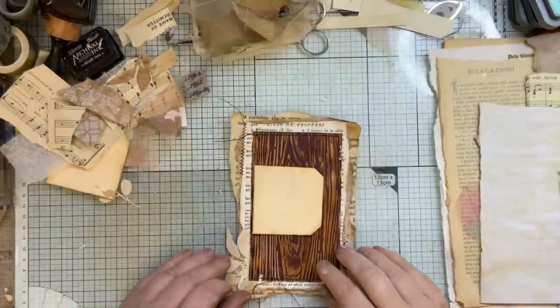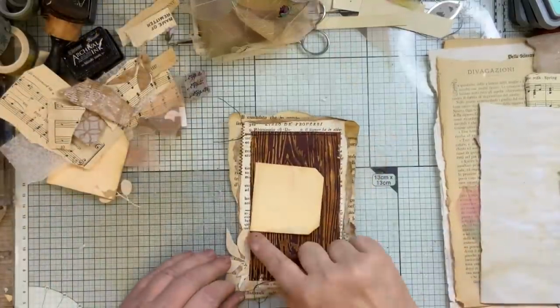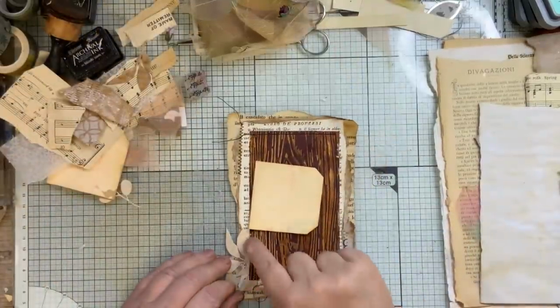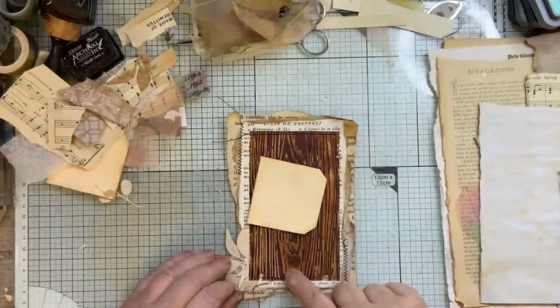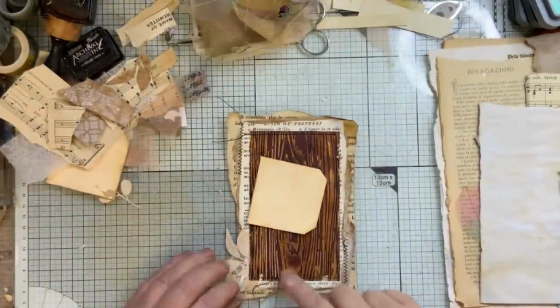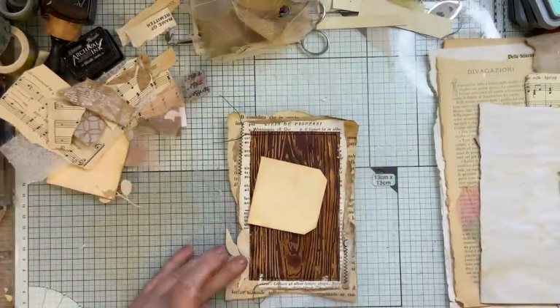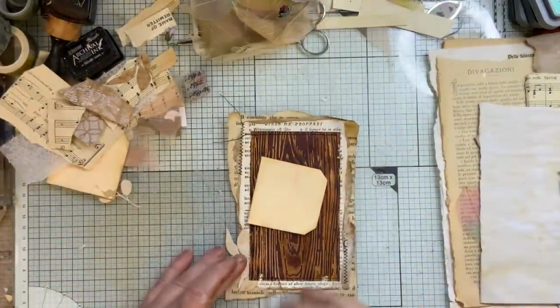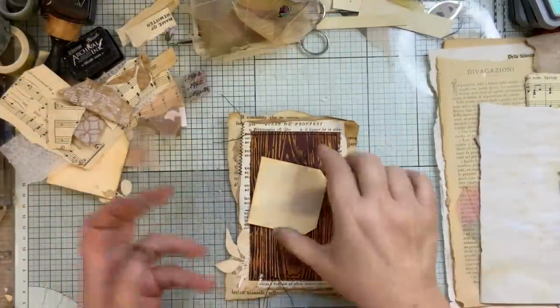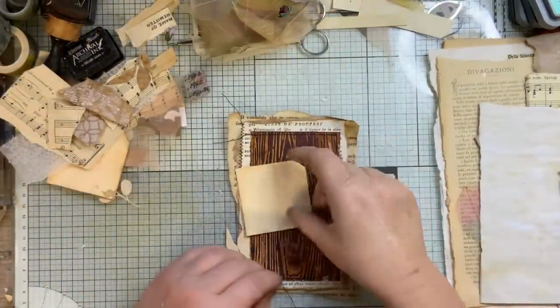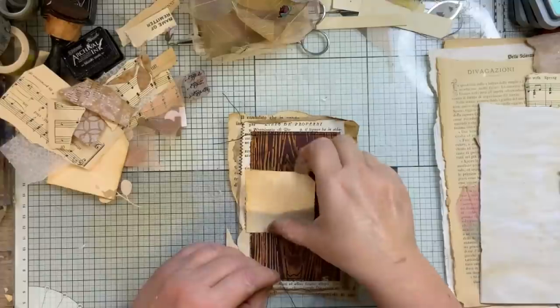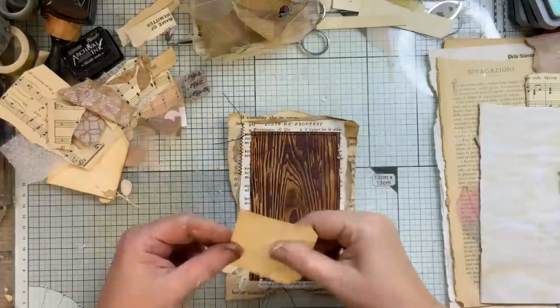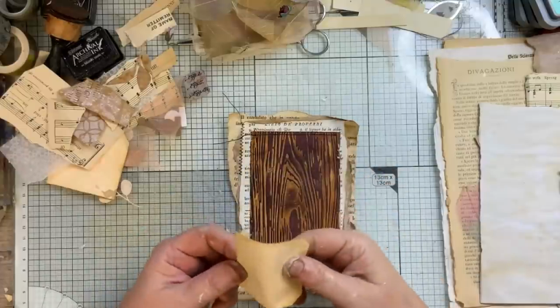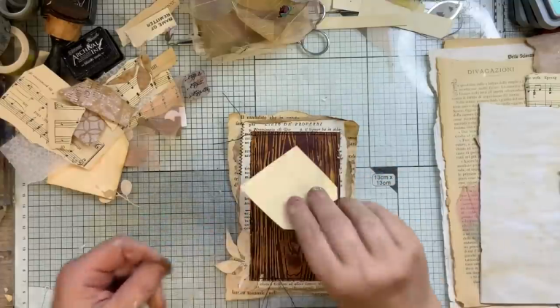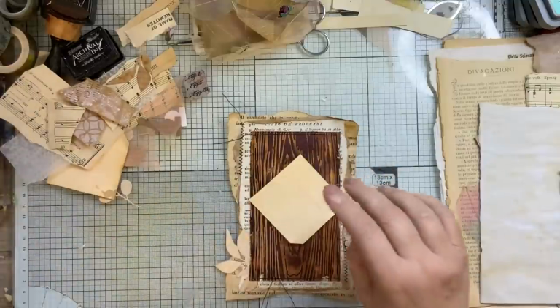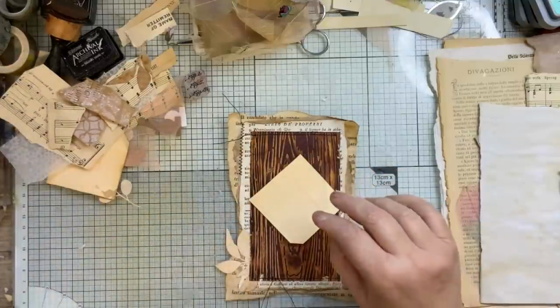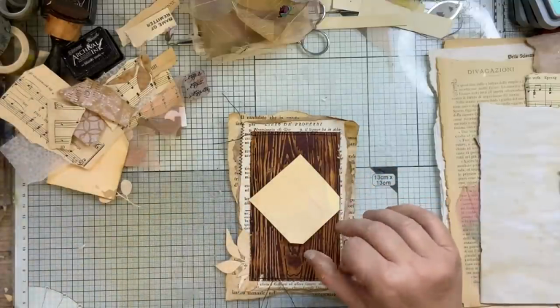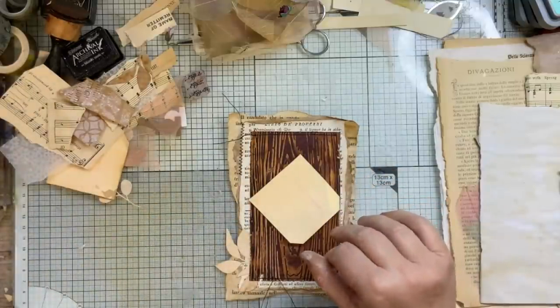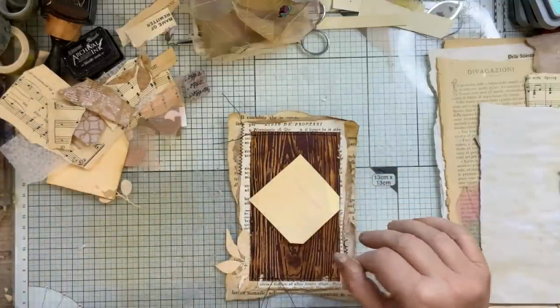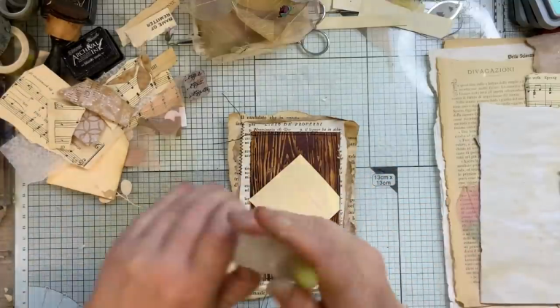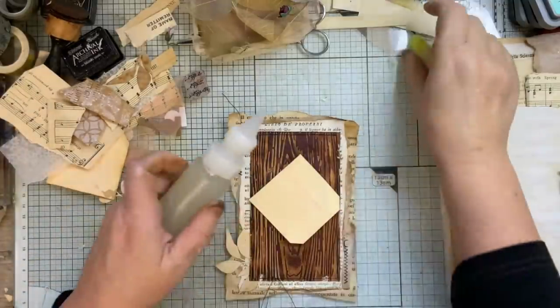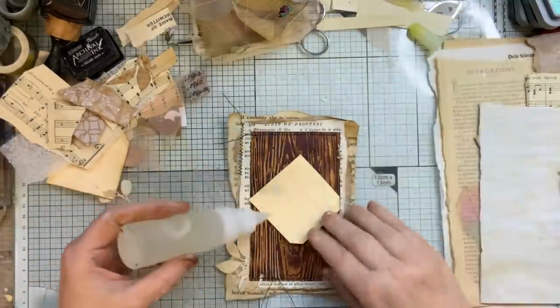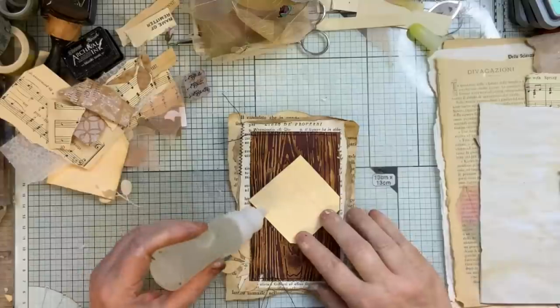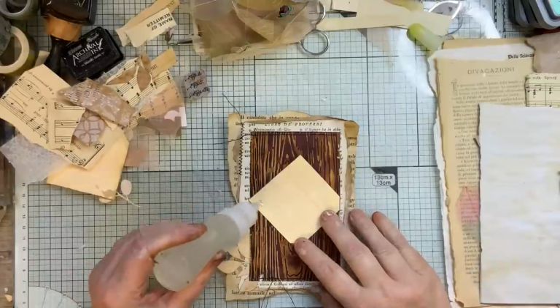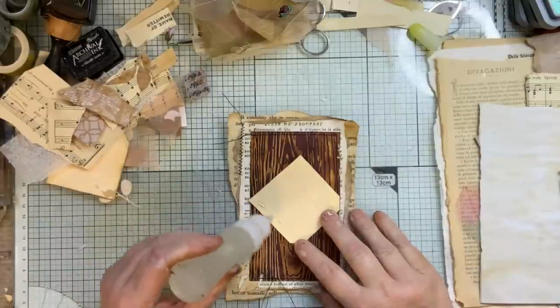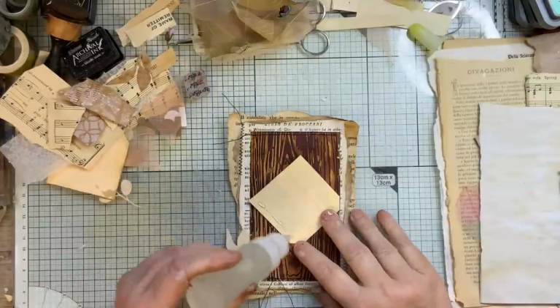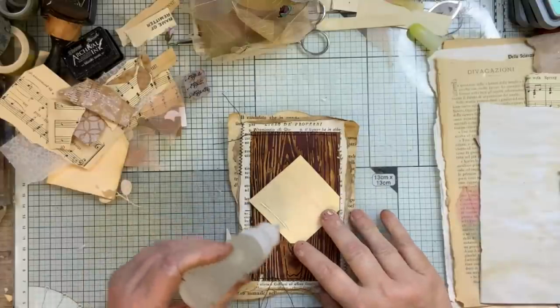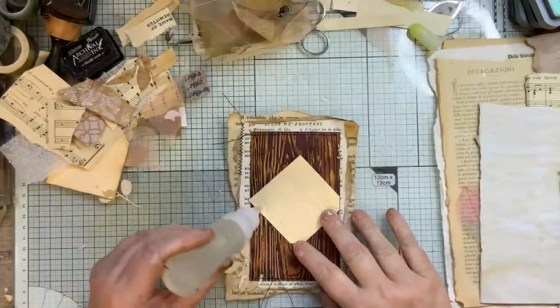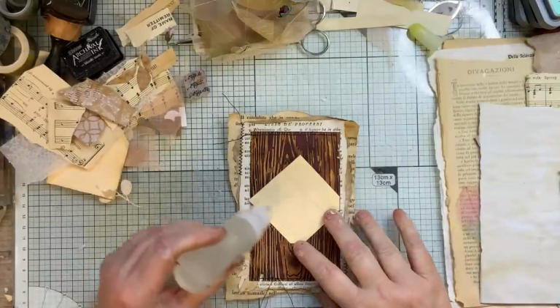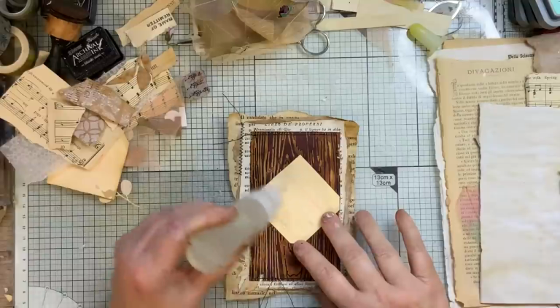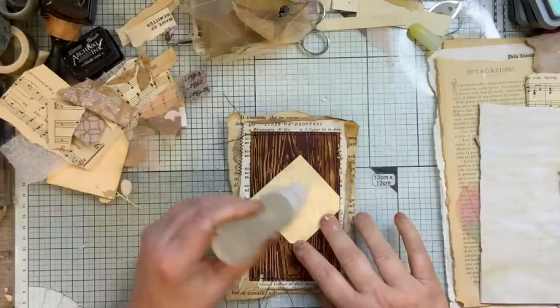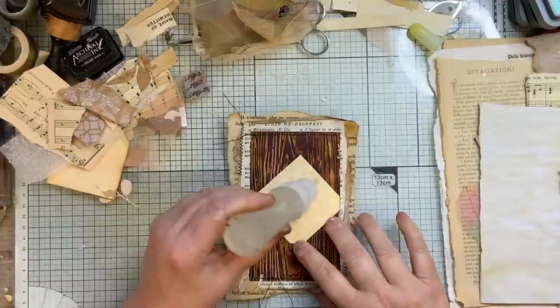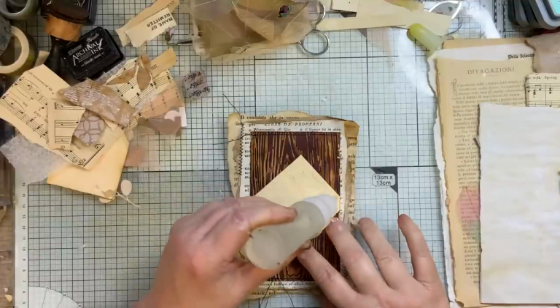So I just stitched that bit there — I'll leave that, I quite like that. I'm going to stick this down now and then we can work on it. I'll bring the picture back as well in a minute, I'll just stick this down.